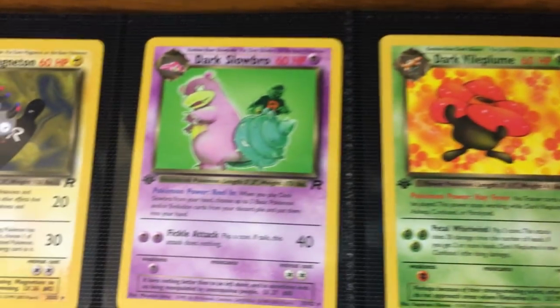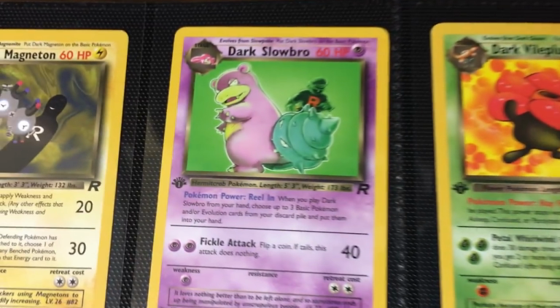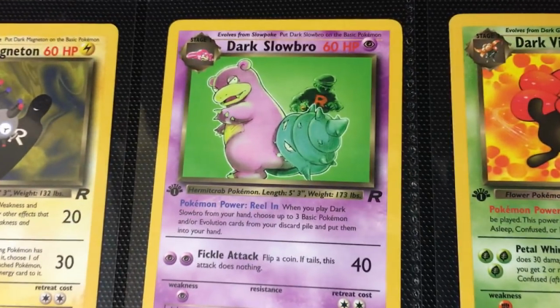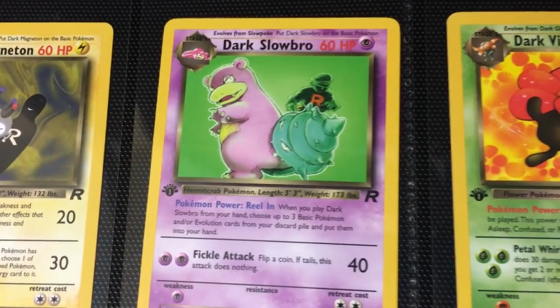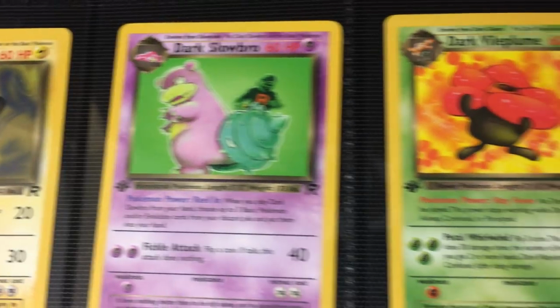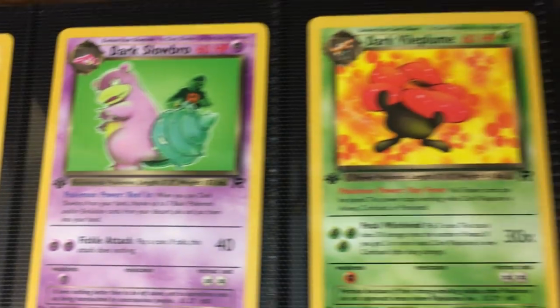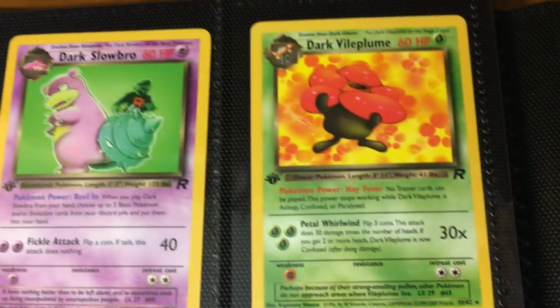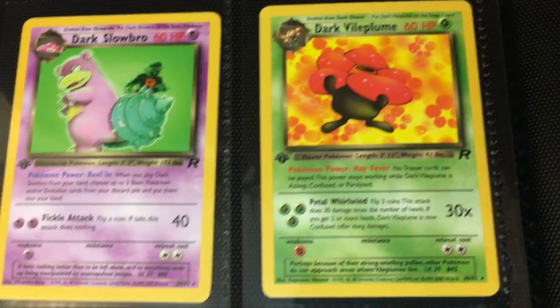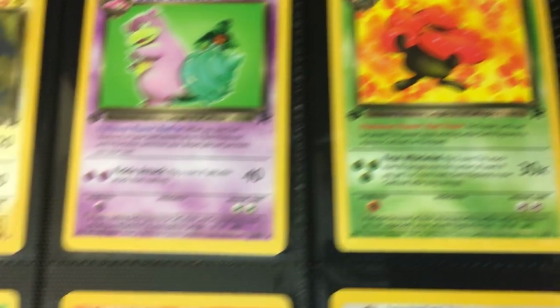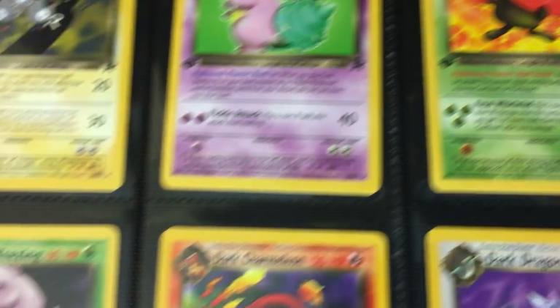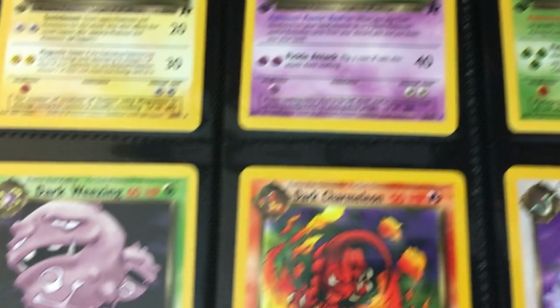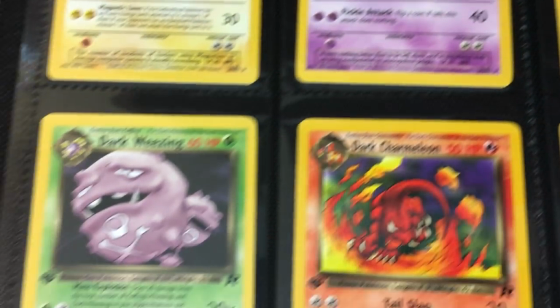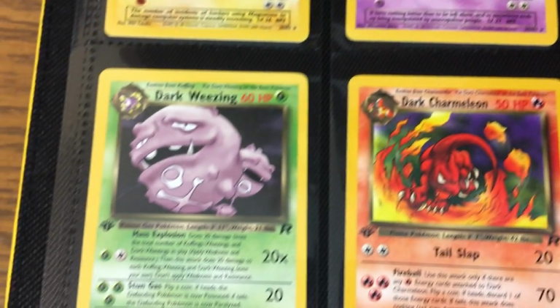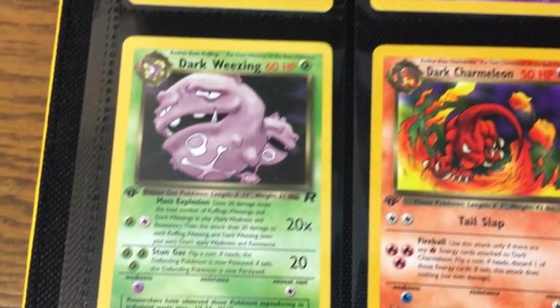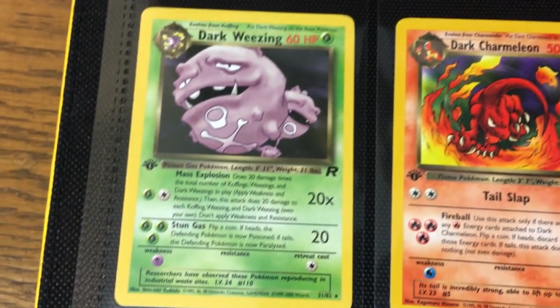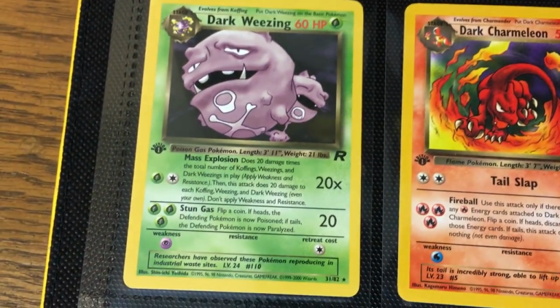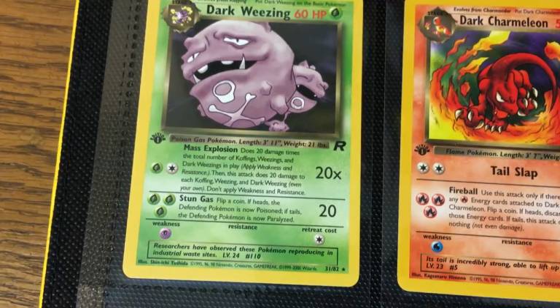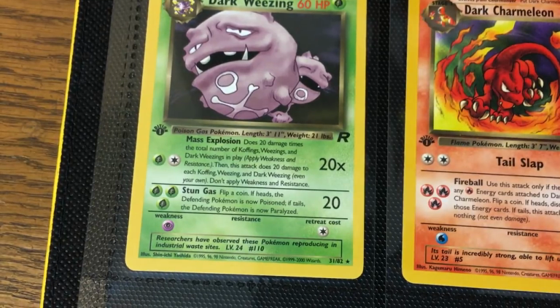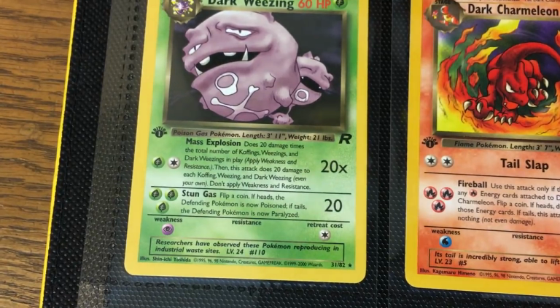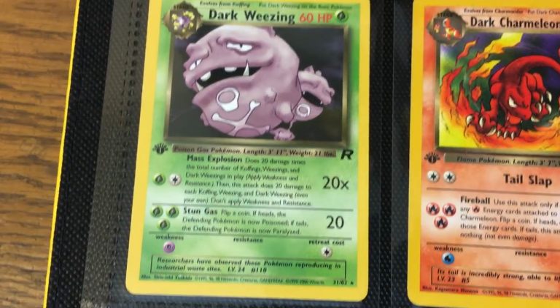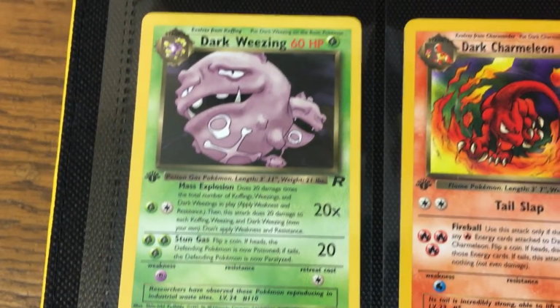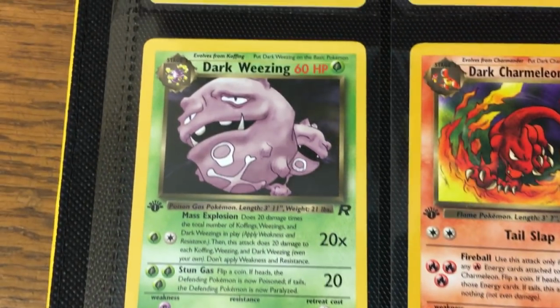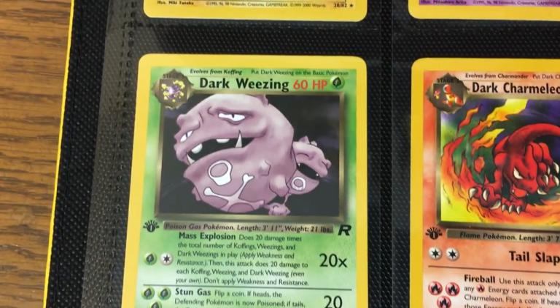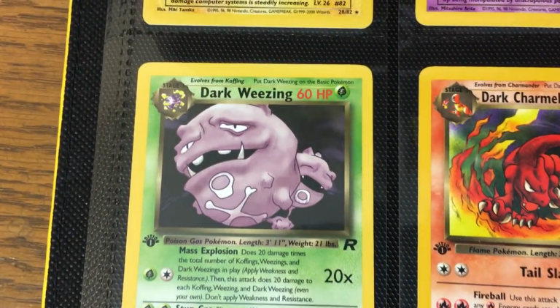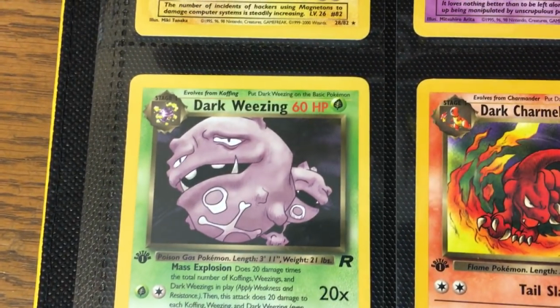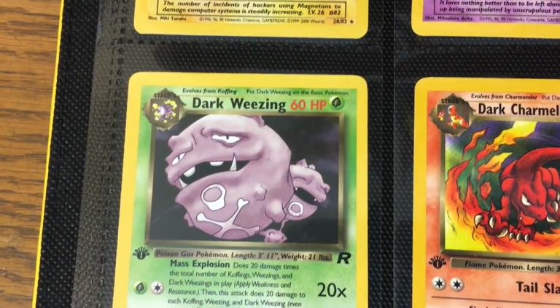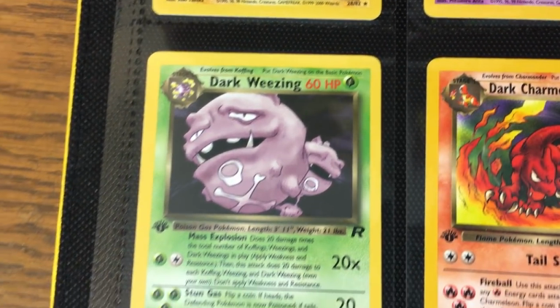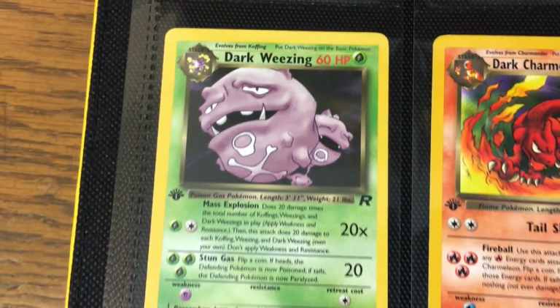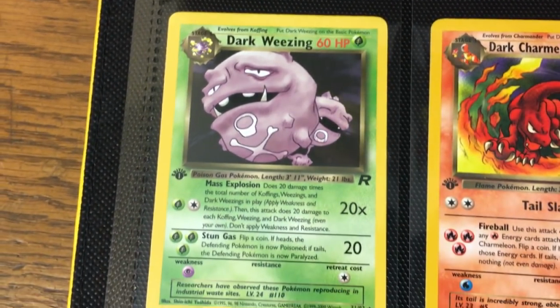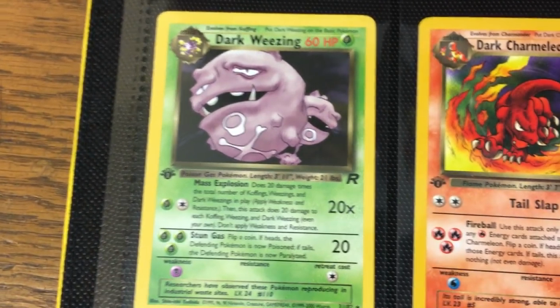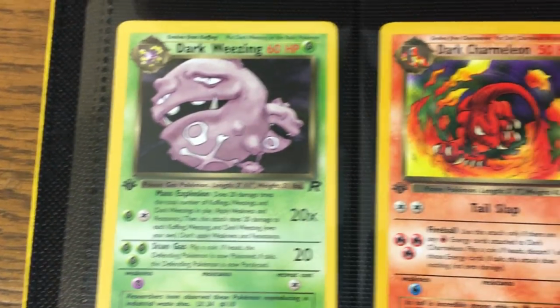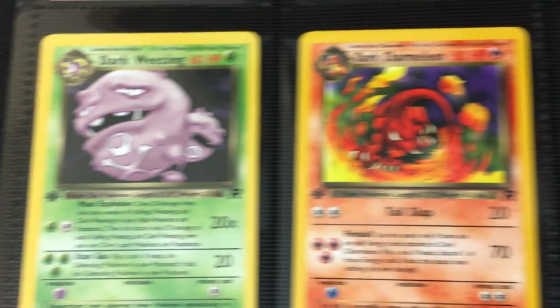And then you can see a little bit more of the silhouette with the Dark Slowbro. And then finishing it off again — is this holographic? Is this non-holographic? We'll just never know.